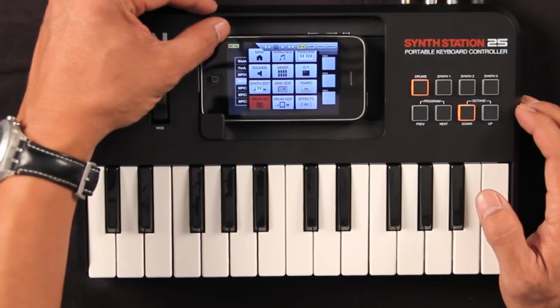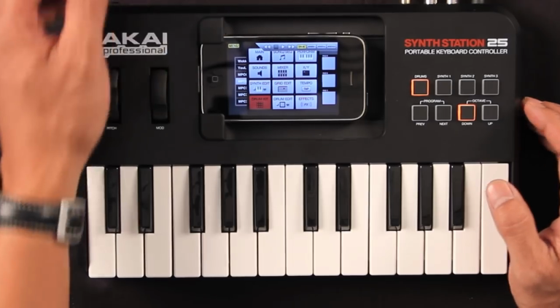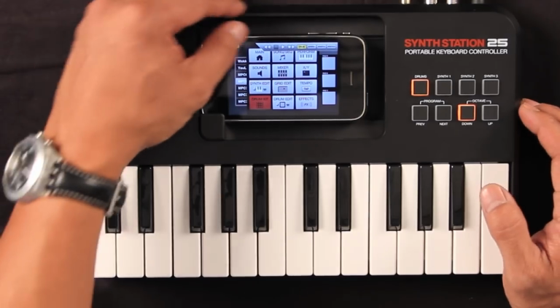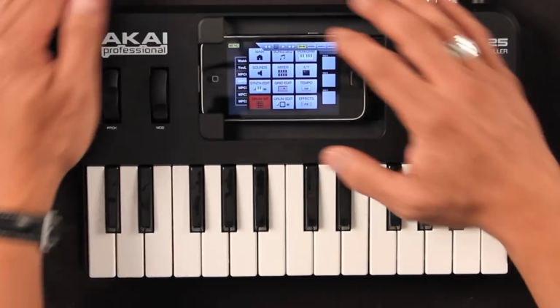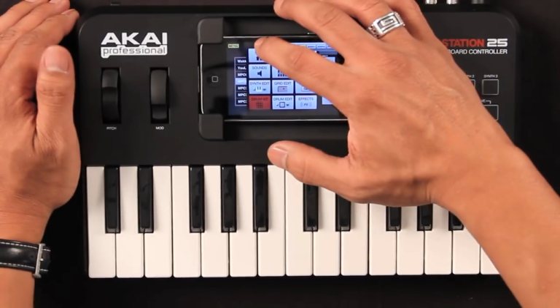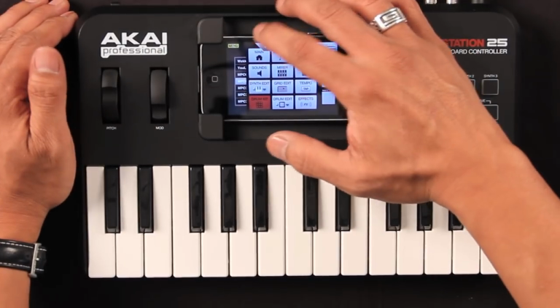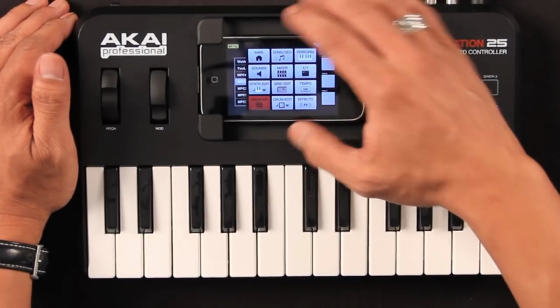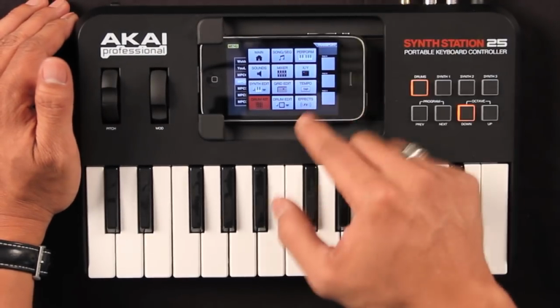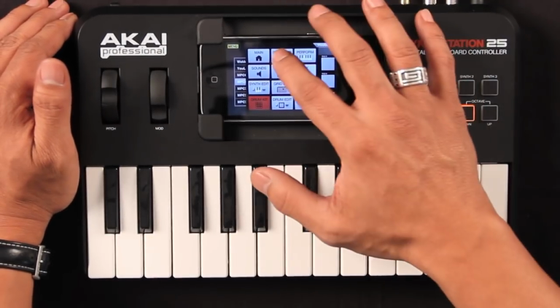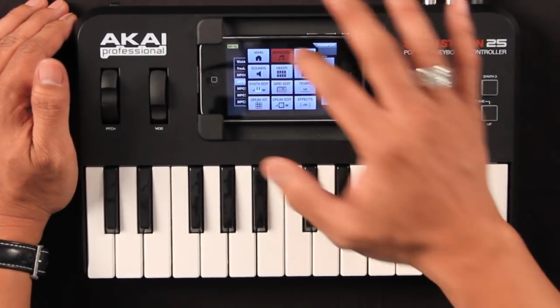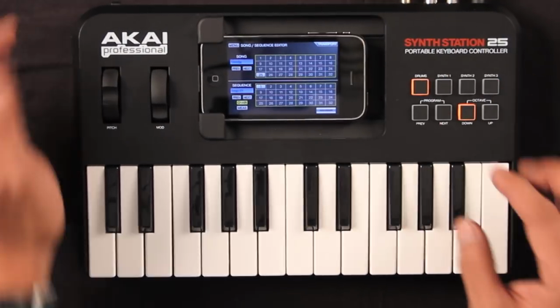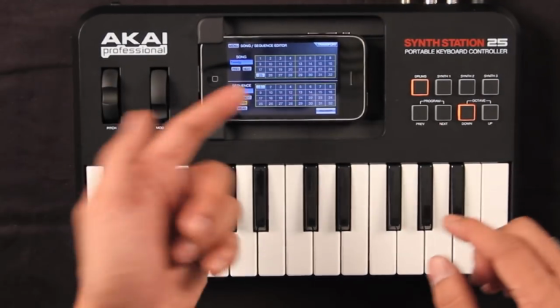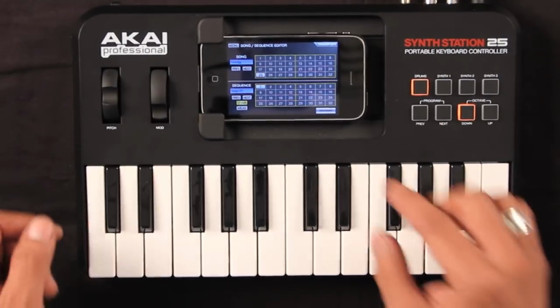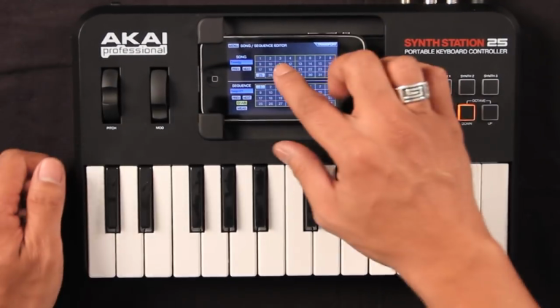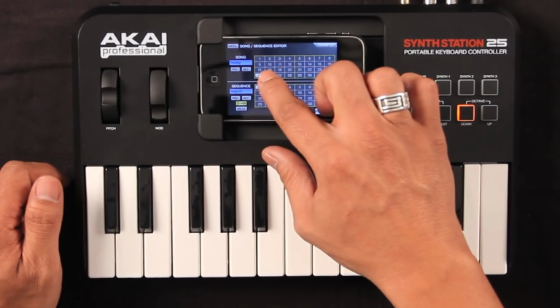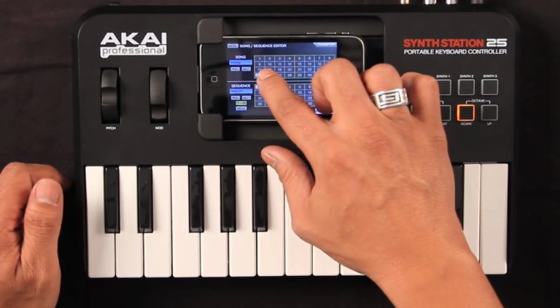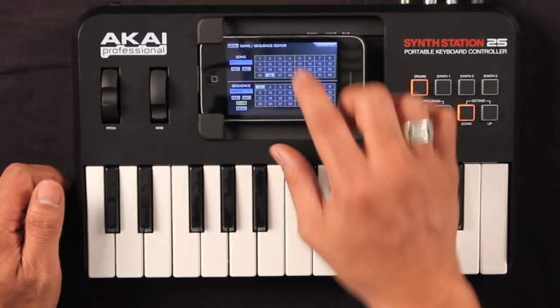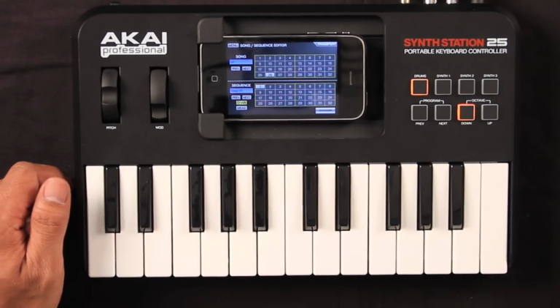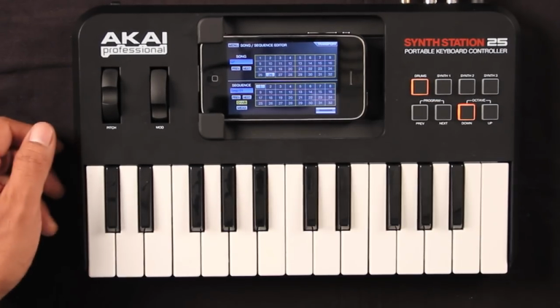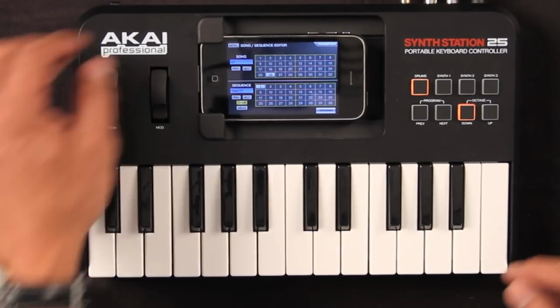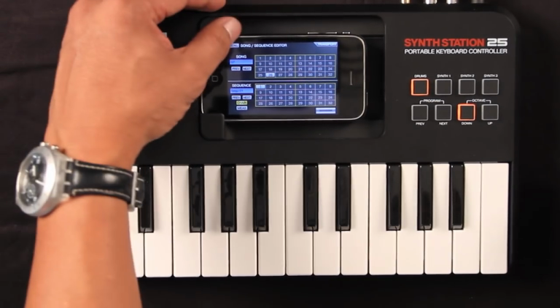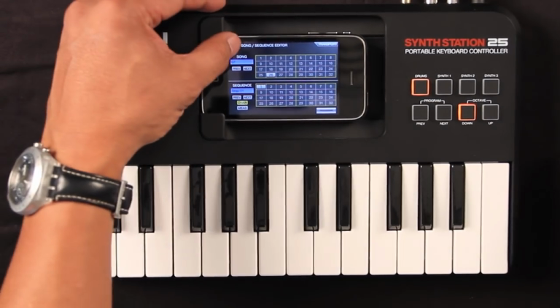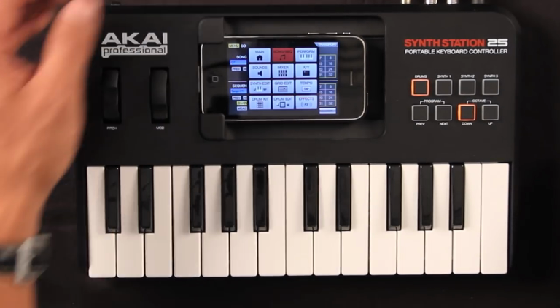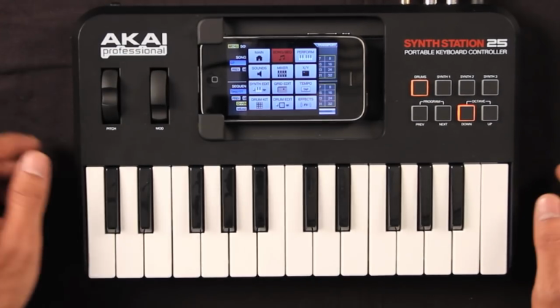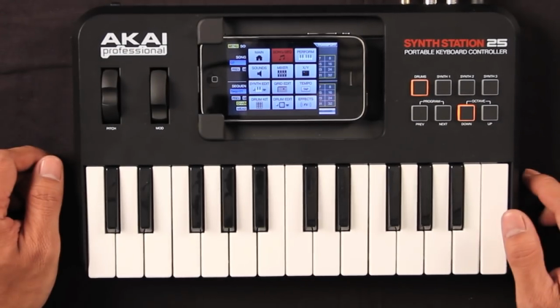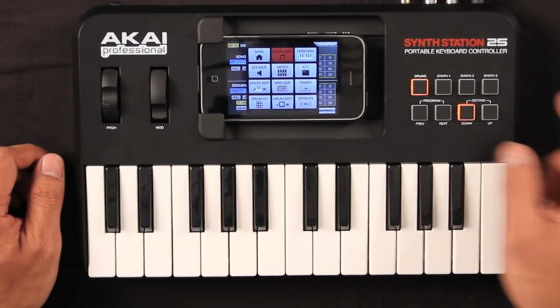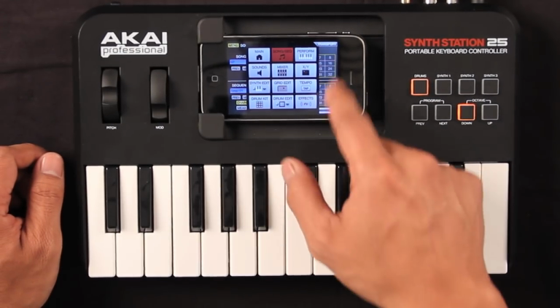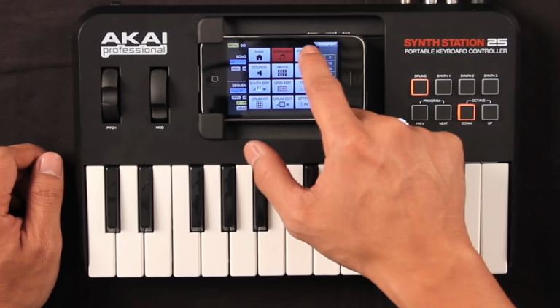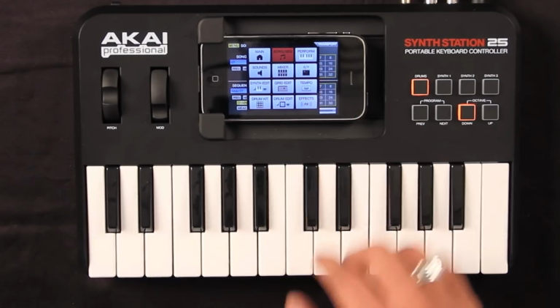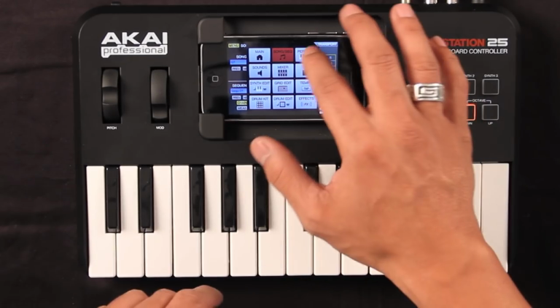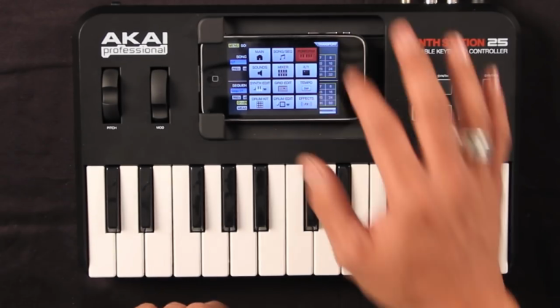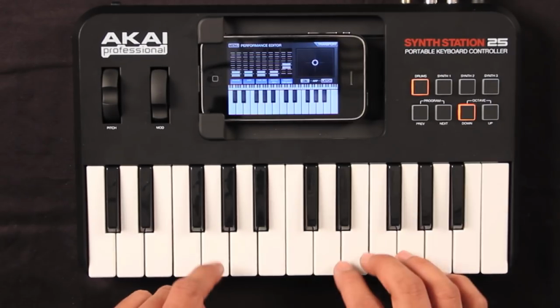Alright, so I'm going to go and select a sequence. I can save that here, or I can start new there. Then go to the performance mode, because I just want to play a little bit.